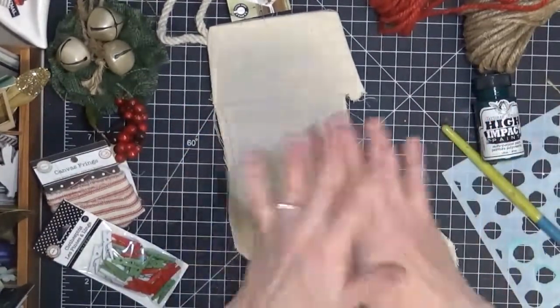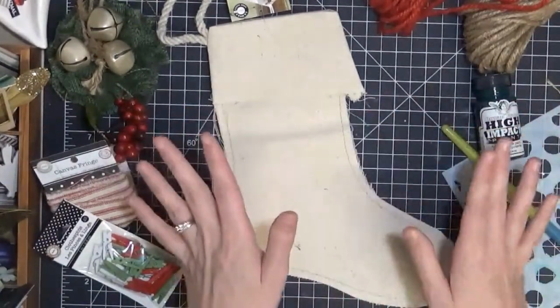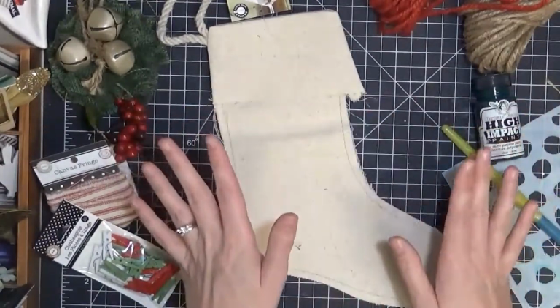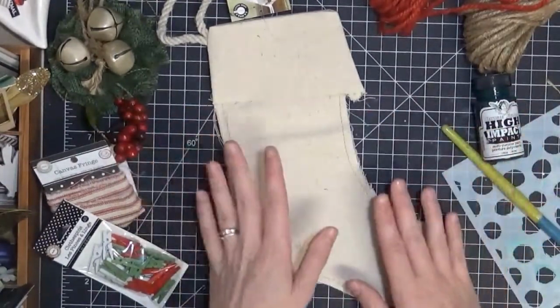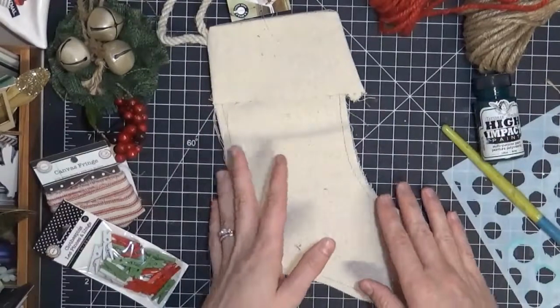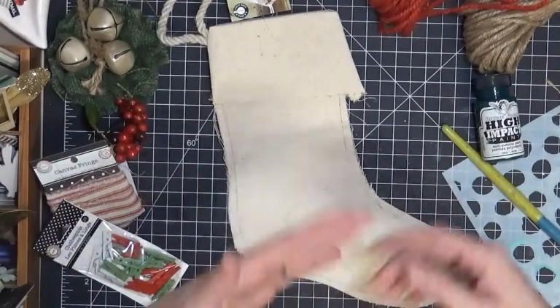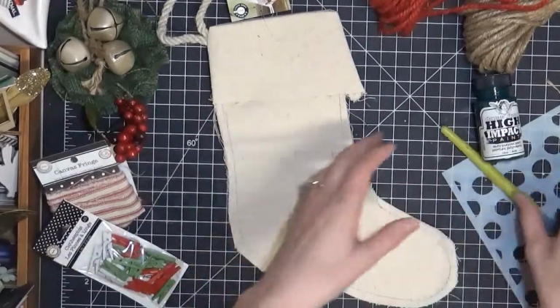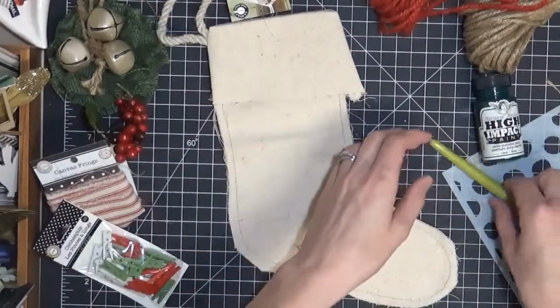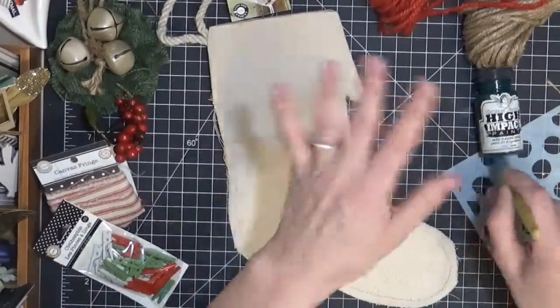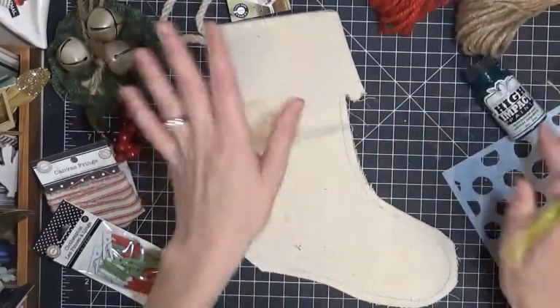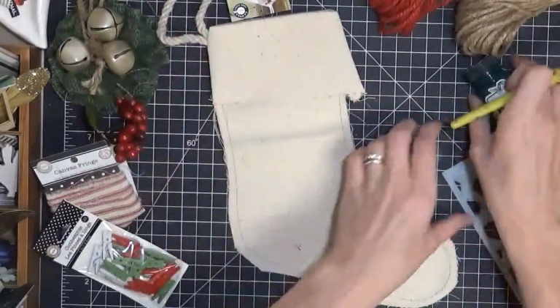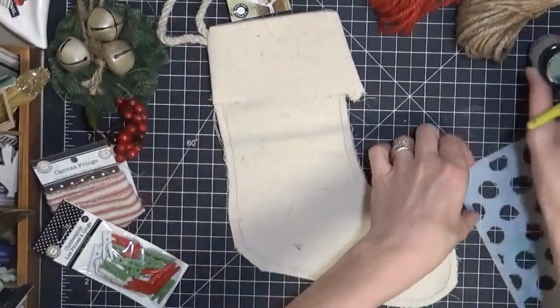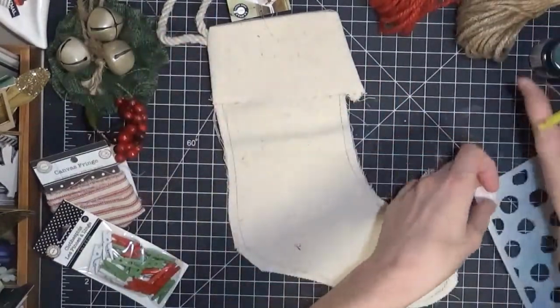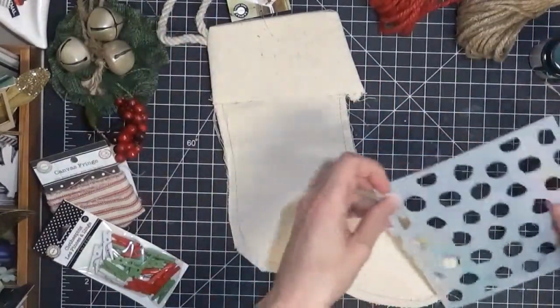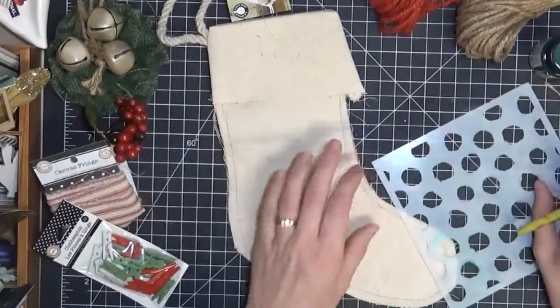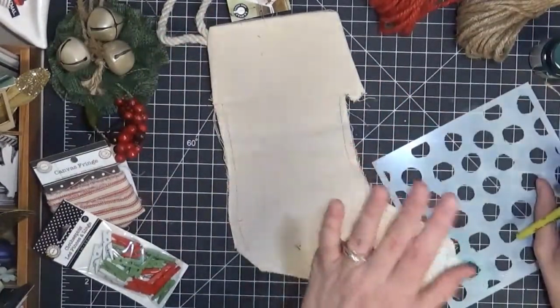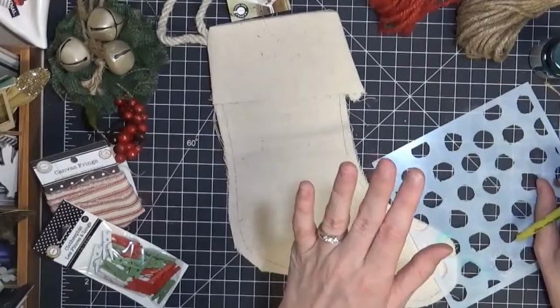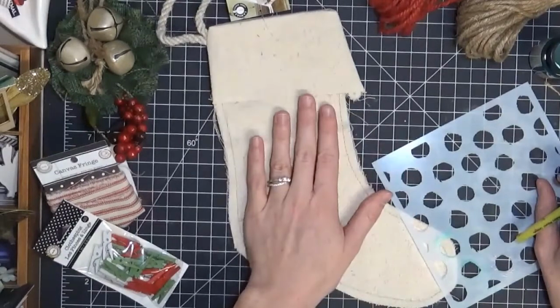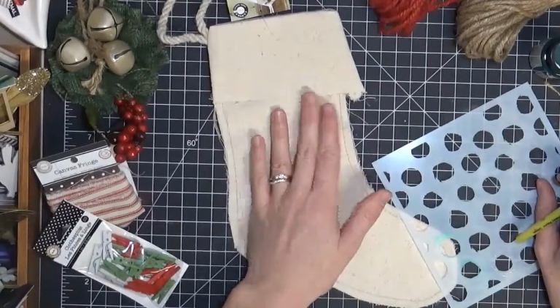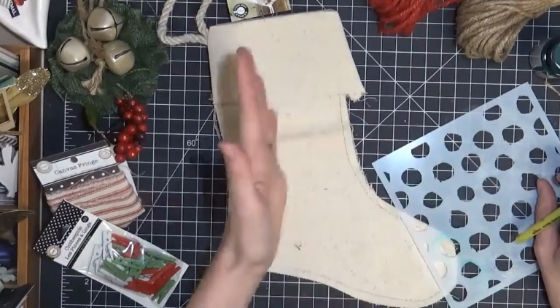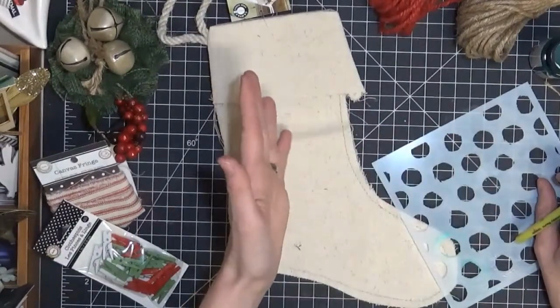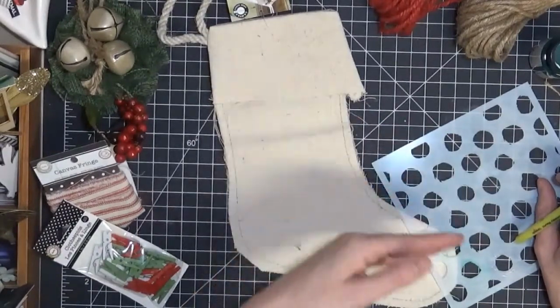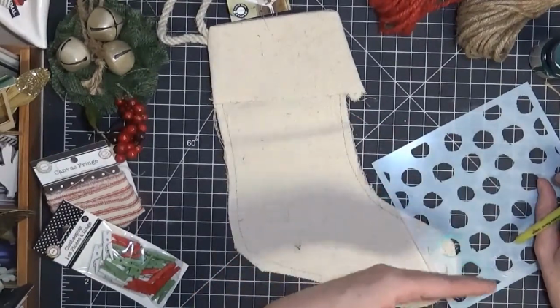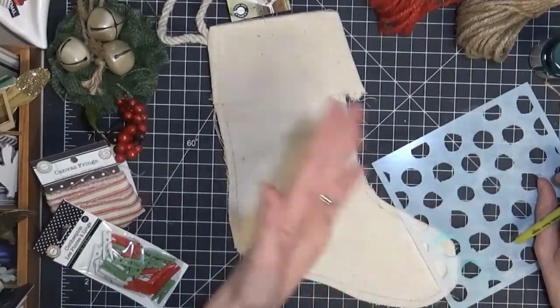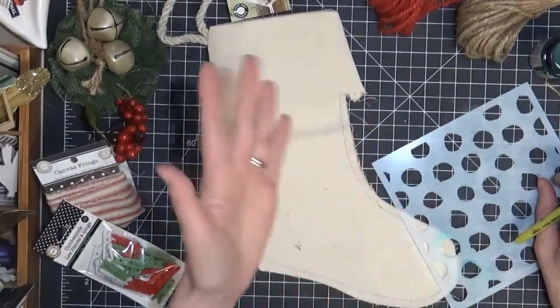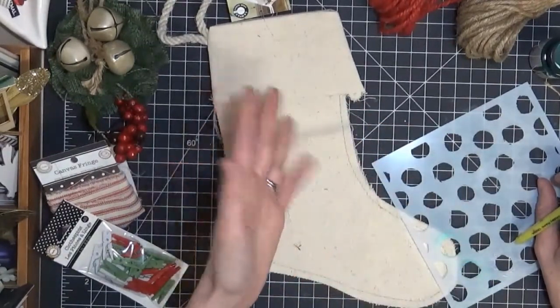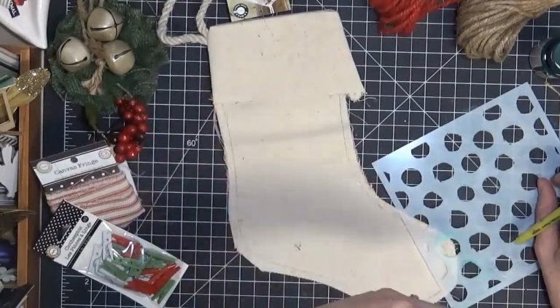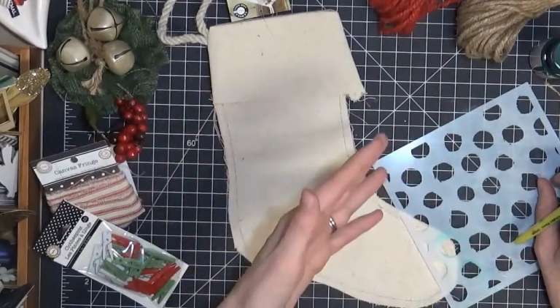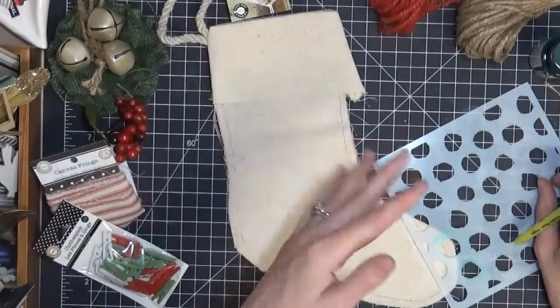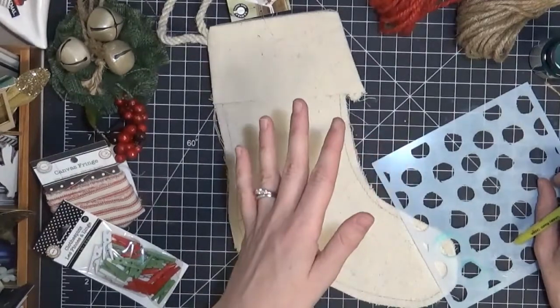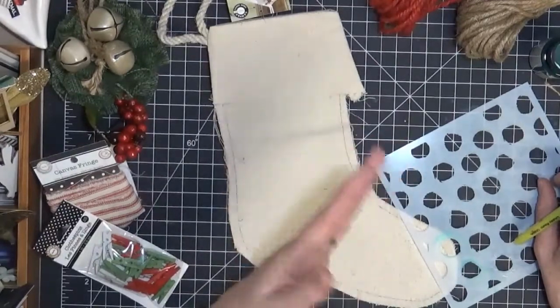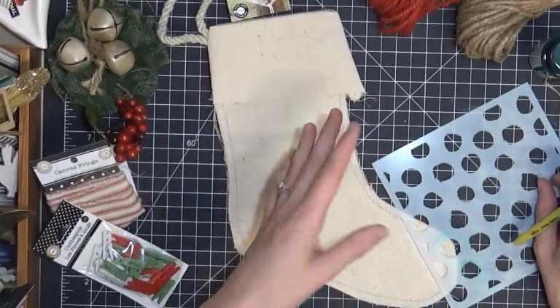I'm just going to decorate this little stocking really quick. It's not going to be a big process, just to show you that you can do these quick and easy and they'll be great gifts or great decoration in your home.